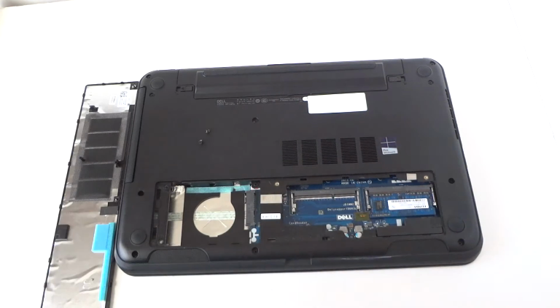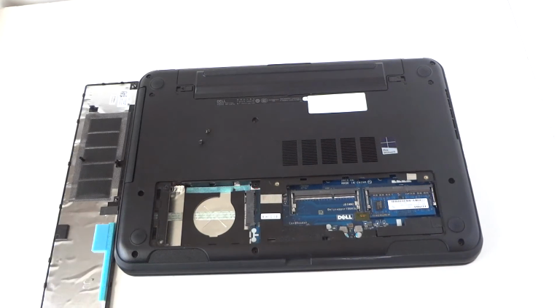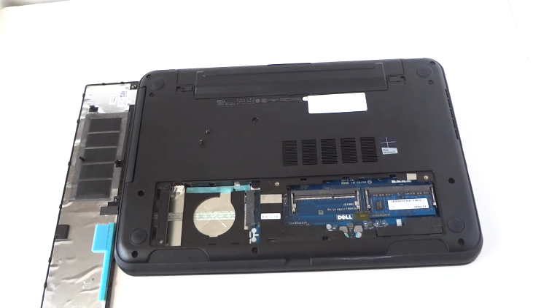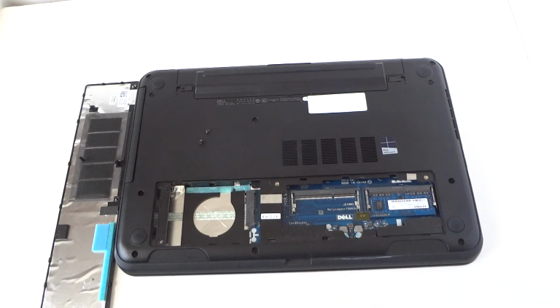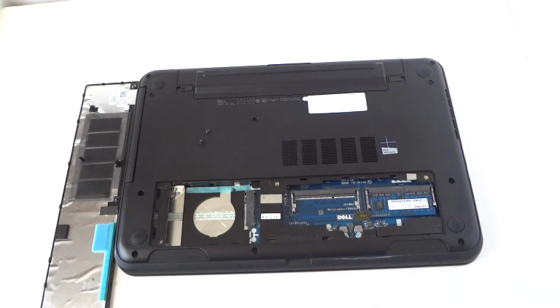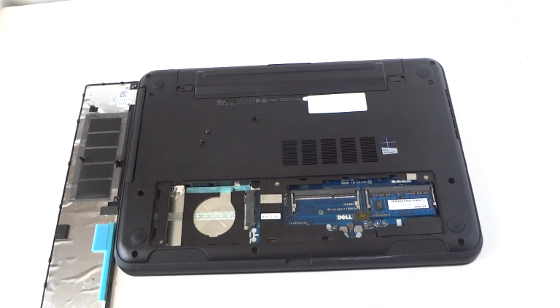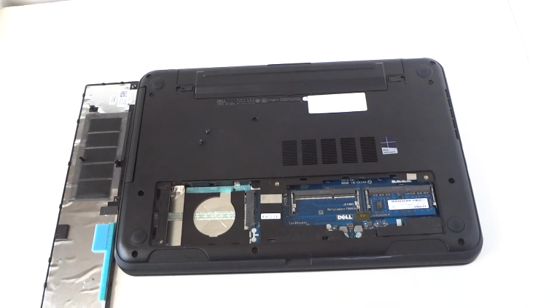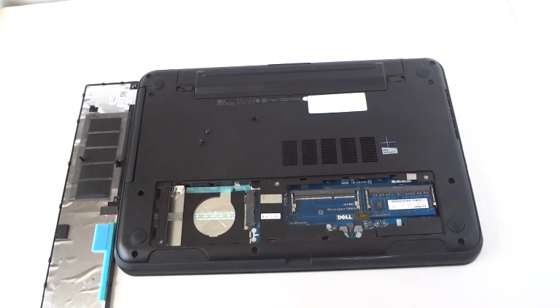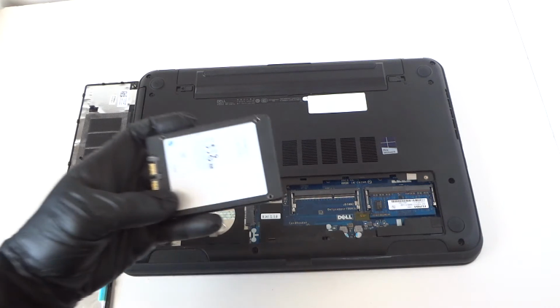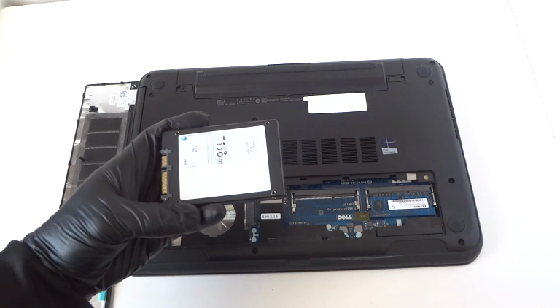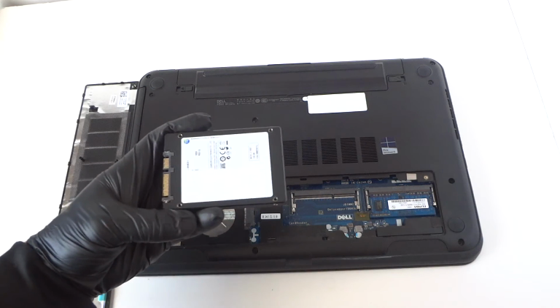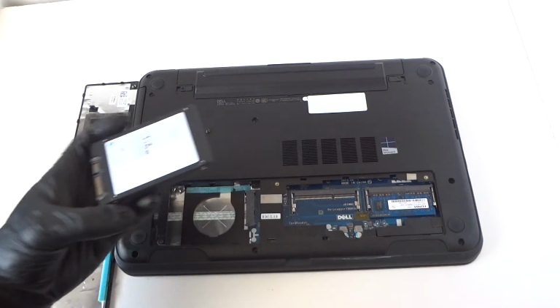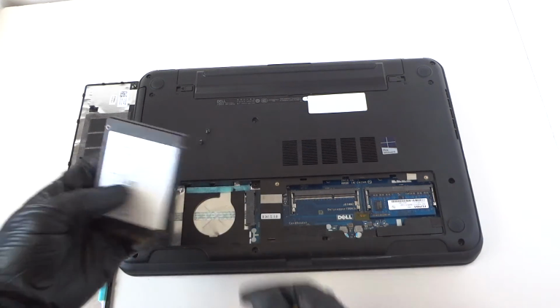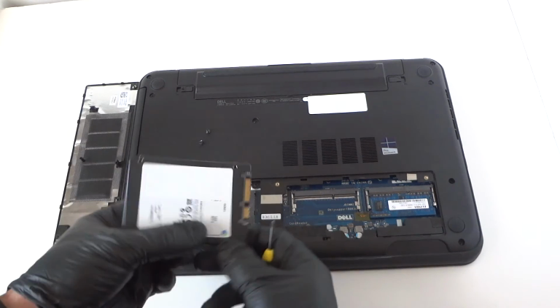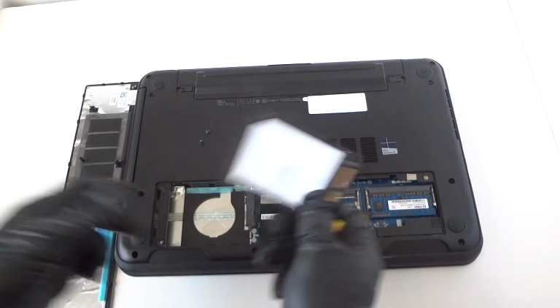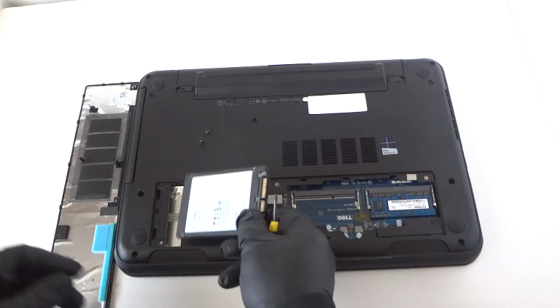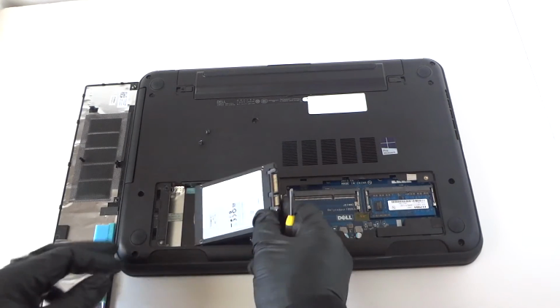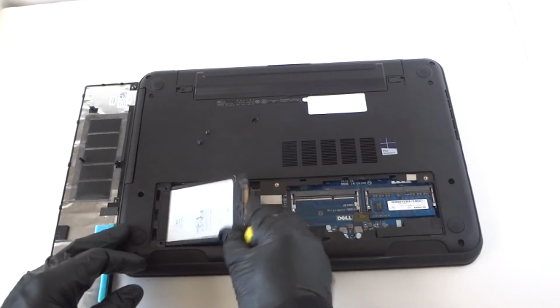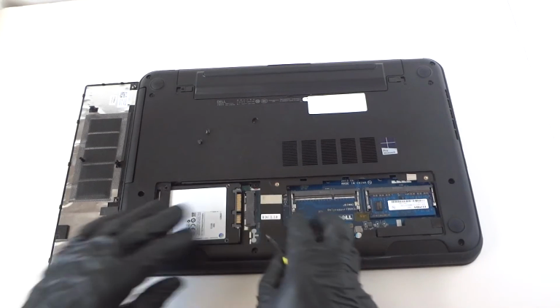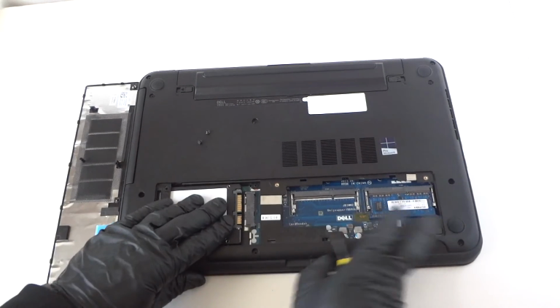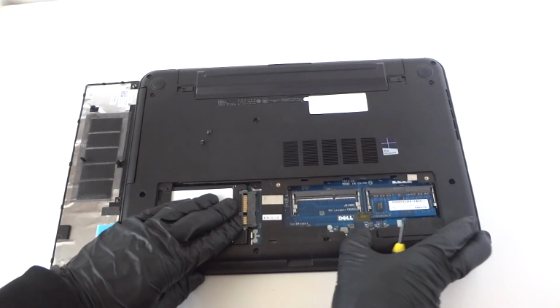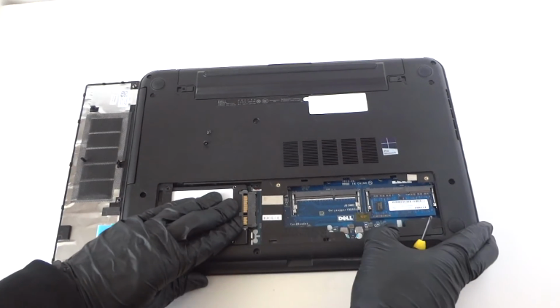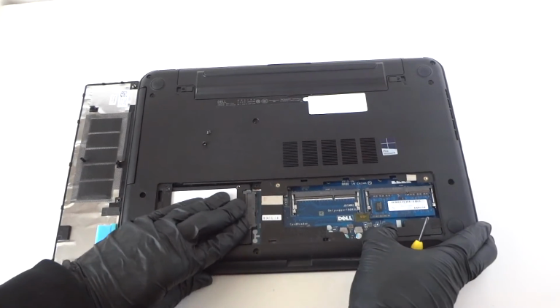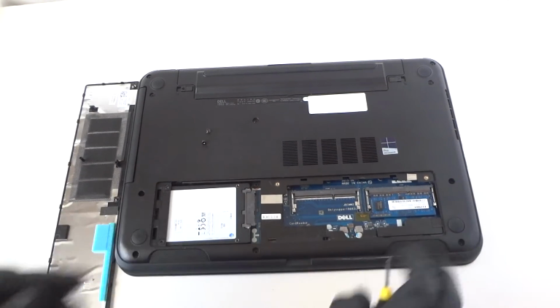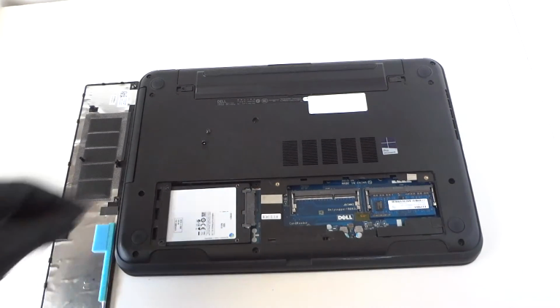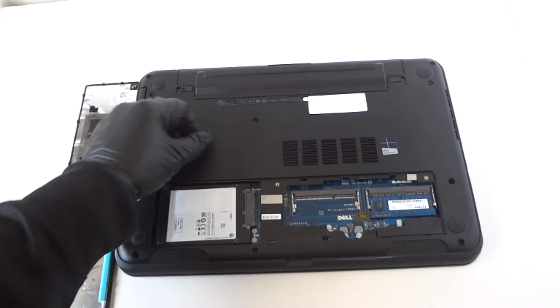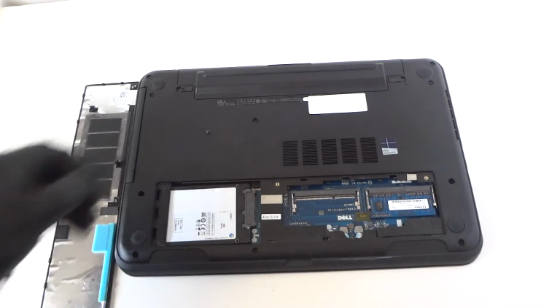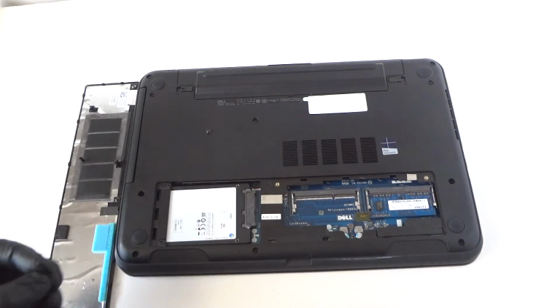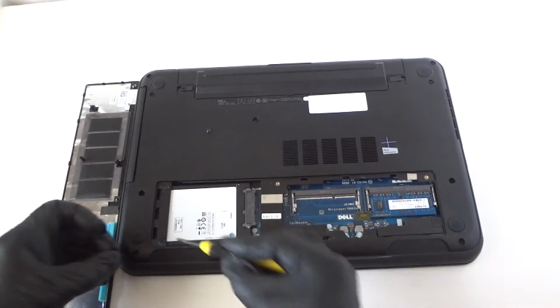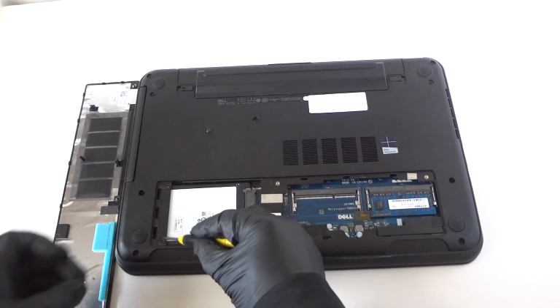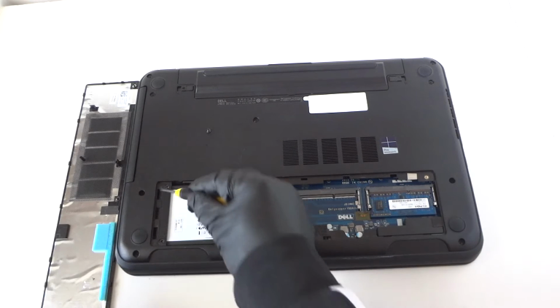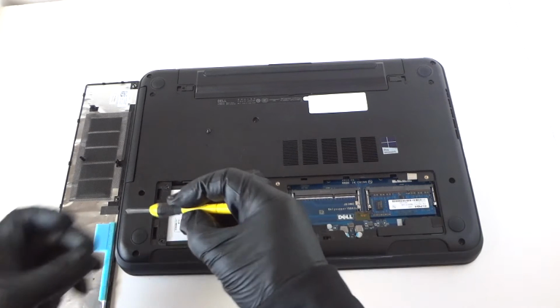Here's the solid state drive — it's a 2.5 inch and it's really easy to install. Just slide it in here and connect it like that, then reconnect the screws — one in the bottom and one on top.